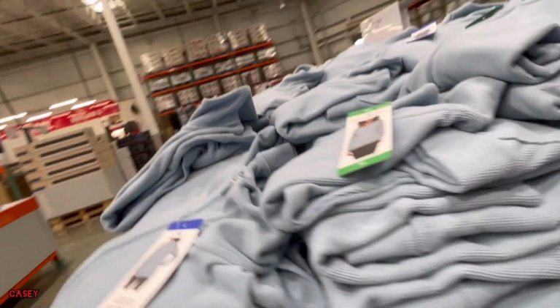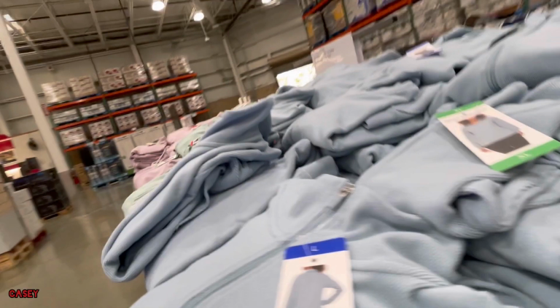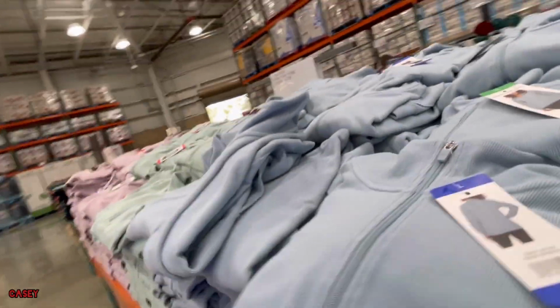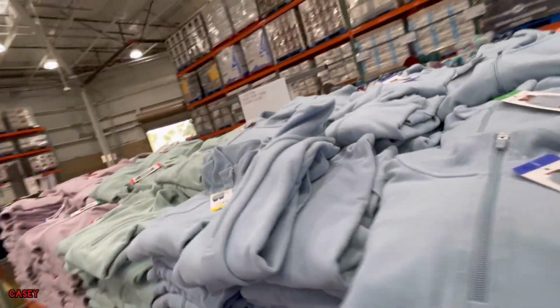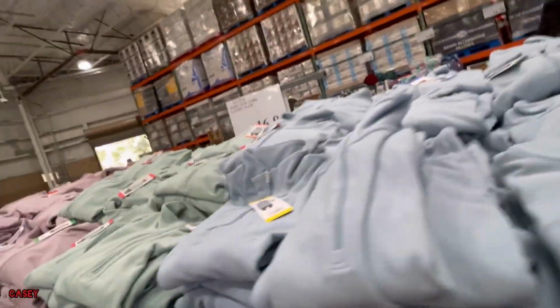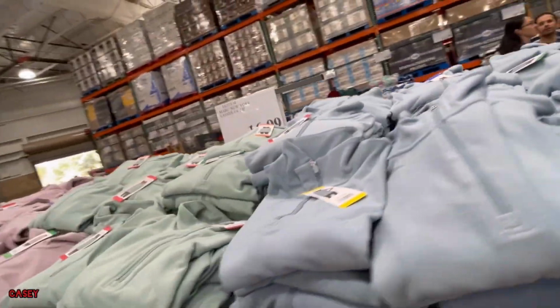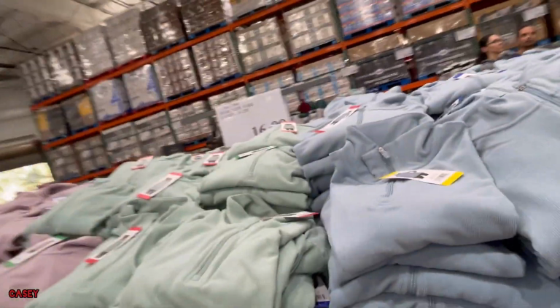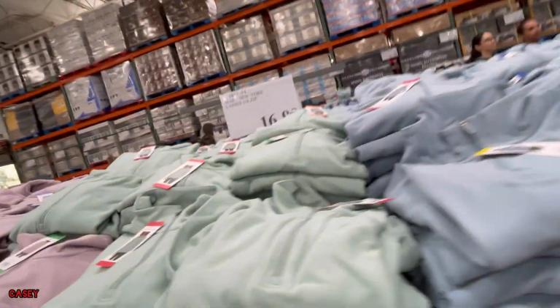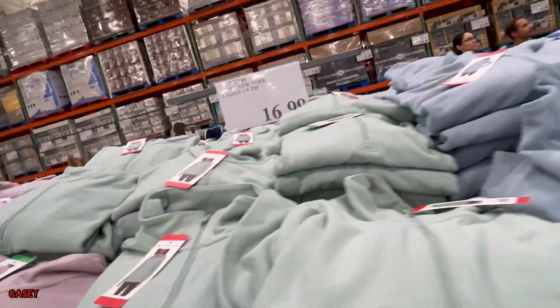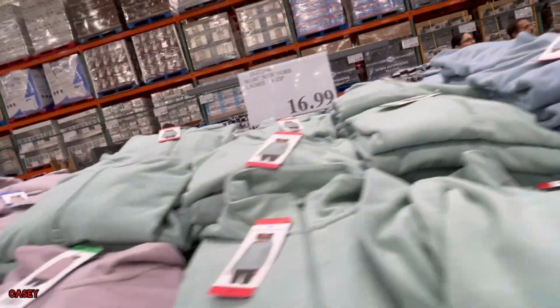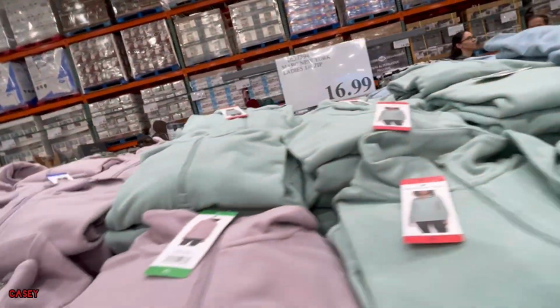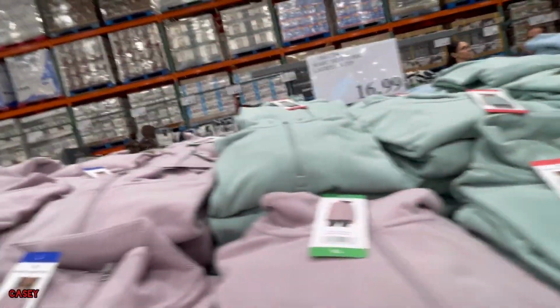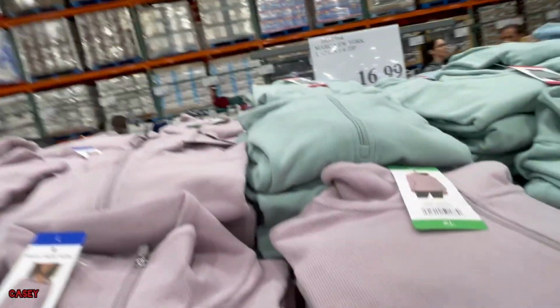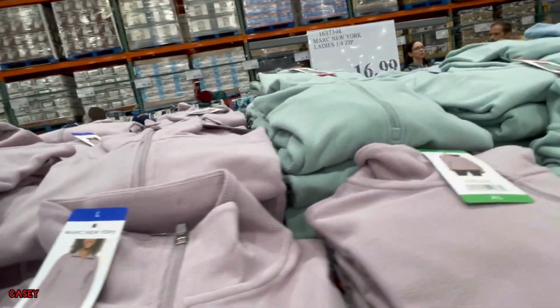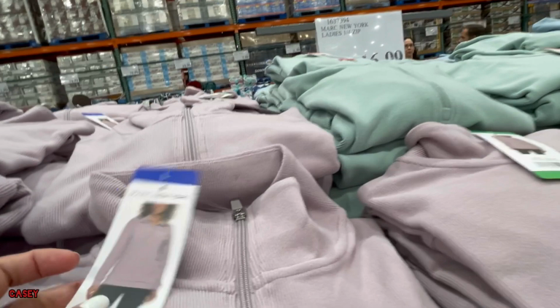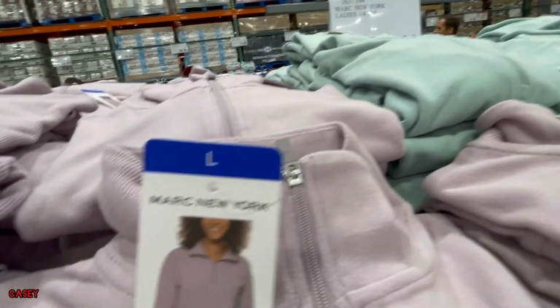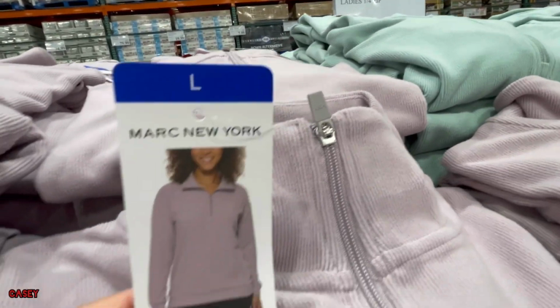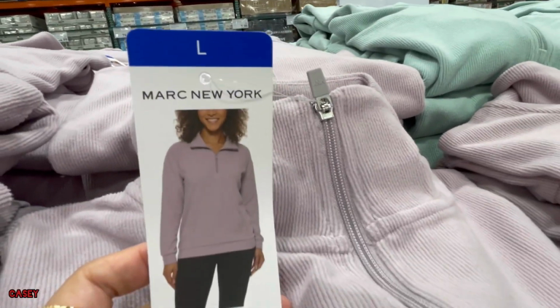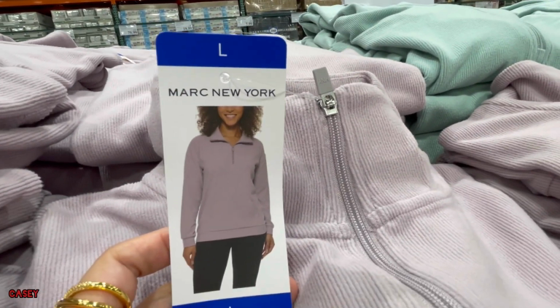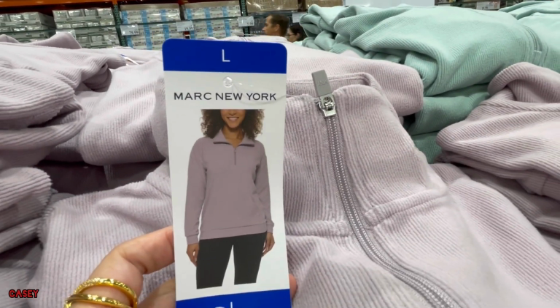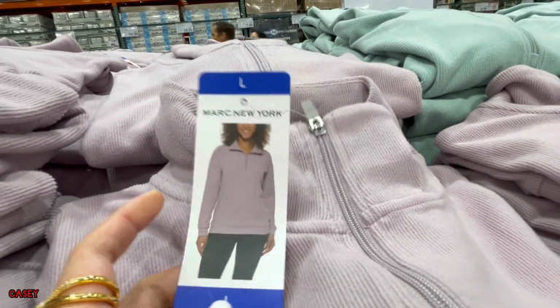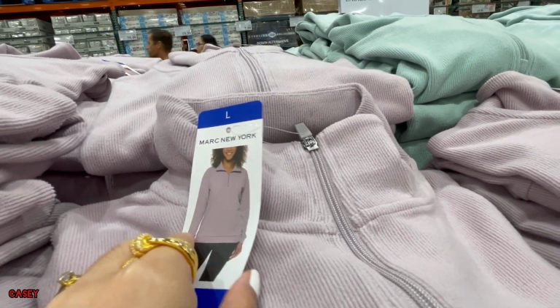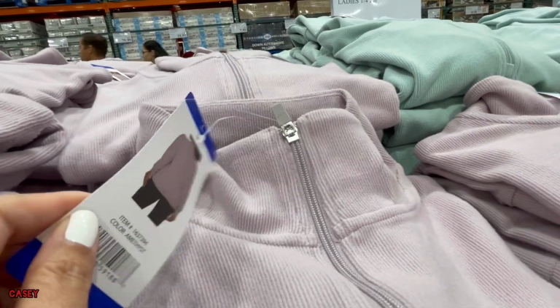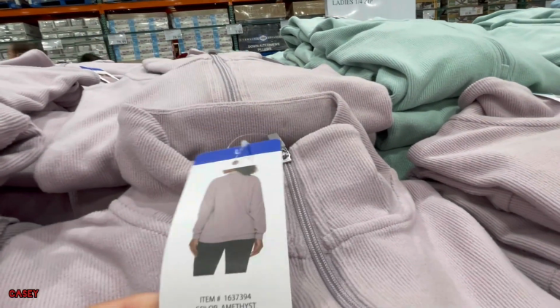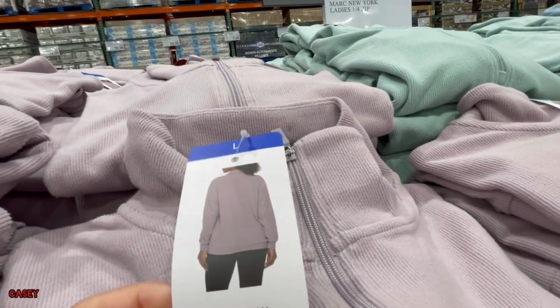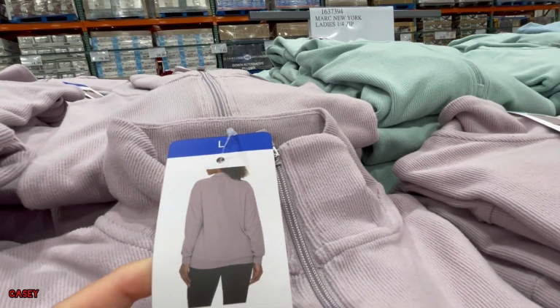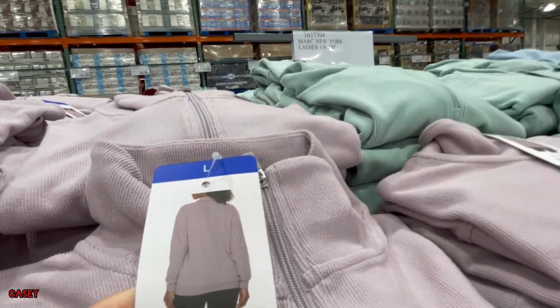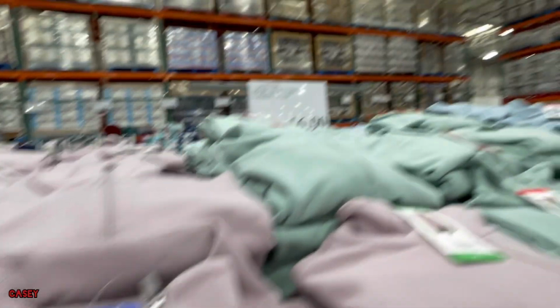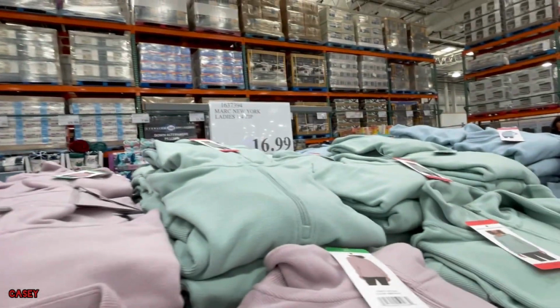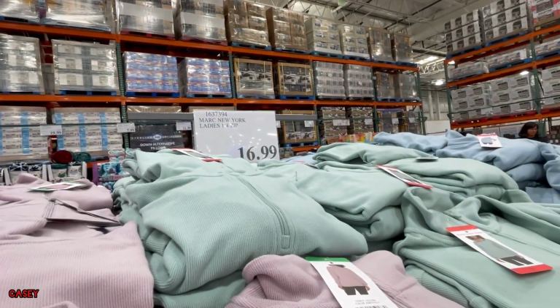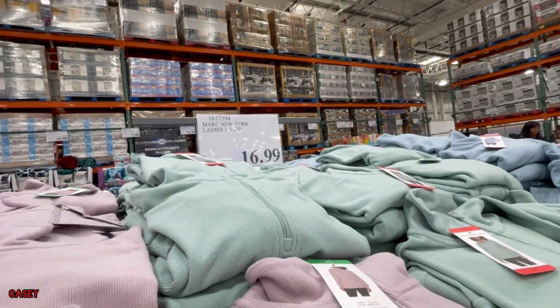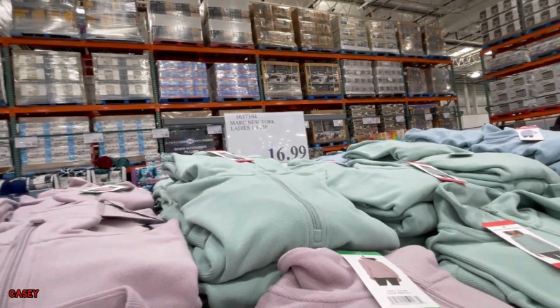And then they also have this Marc New York ladies zip, and this is $16.99.